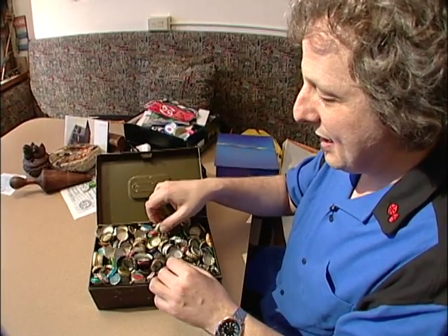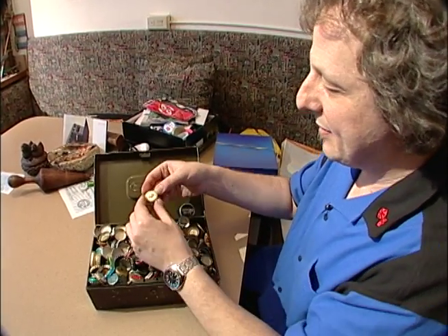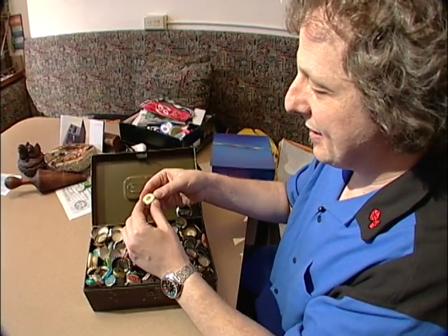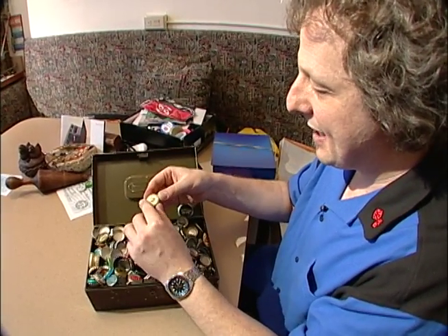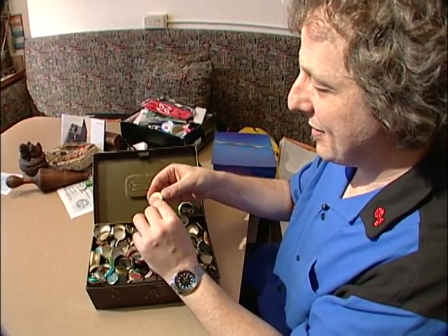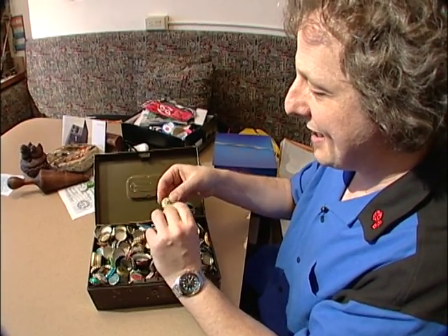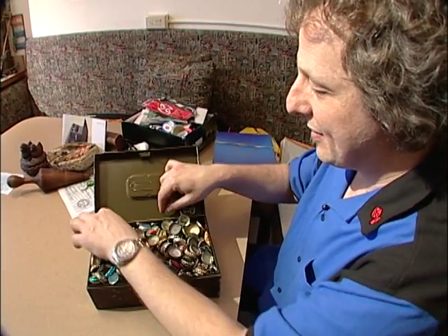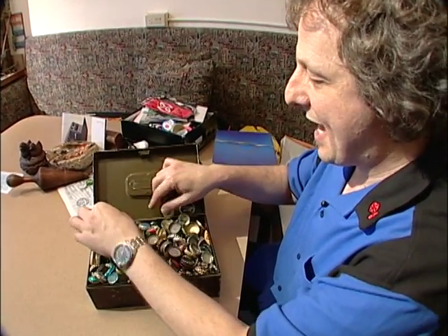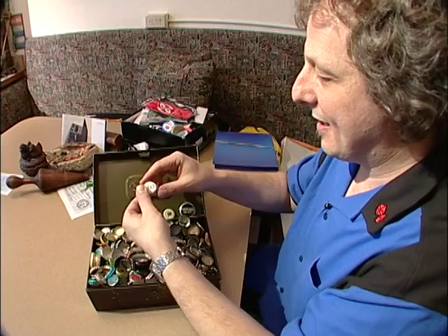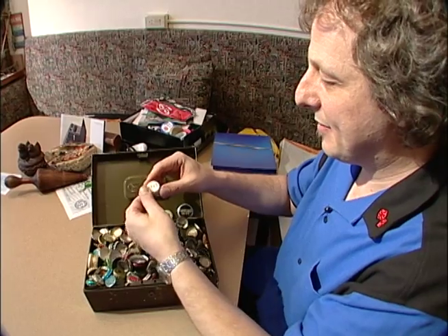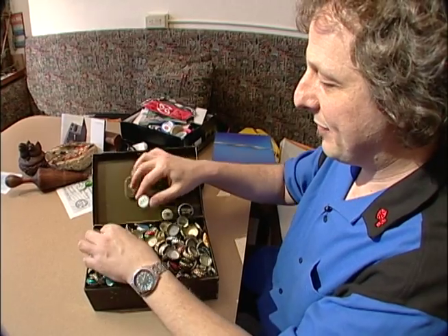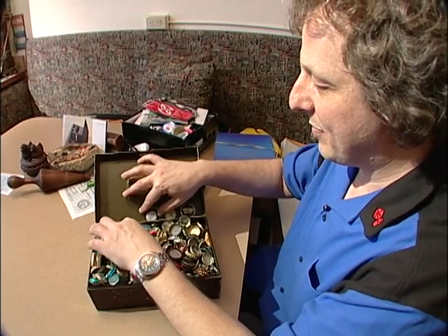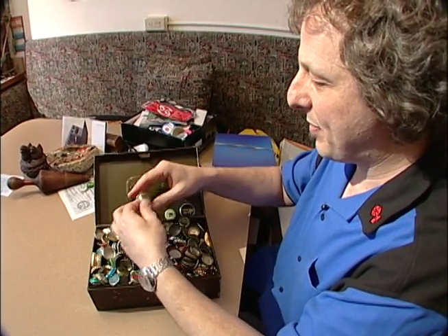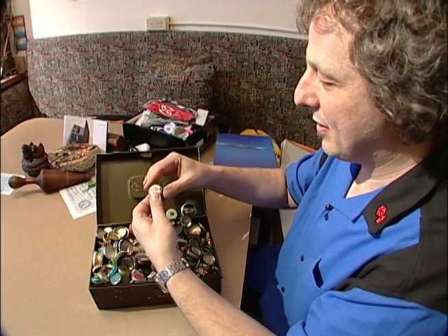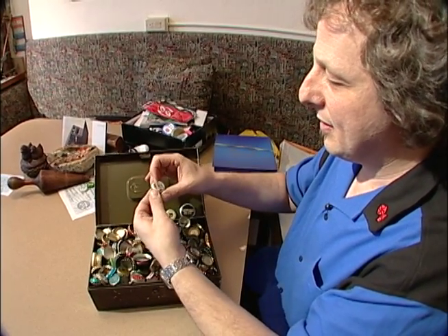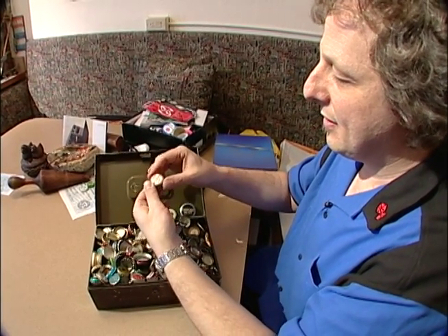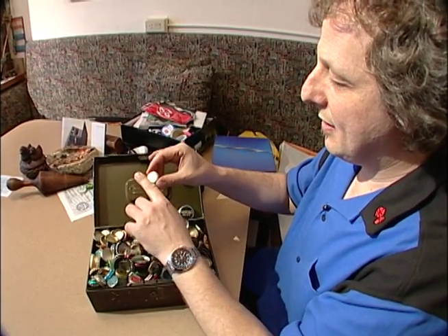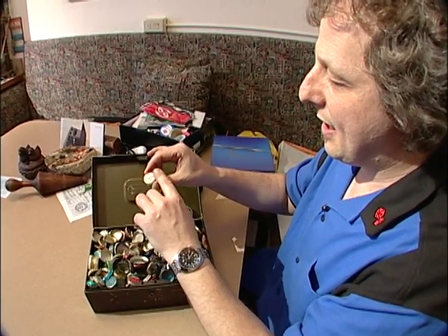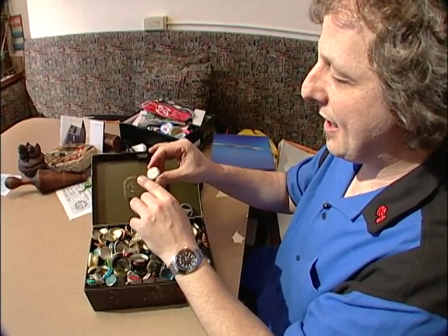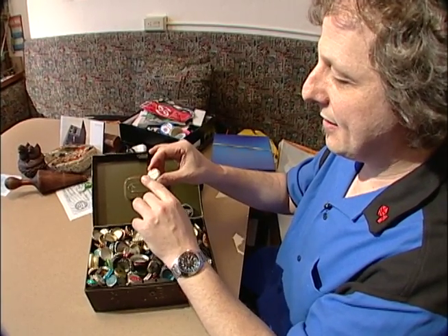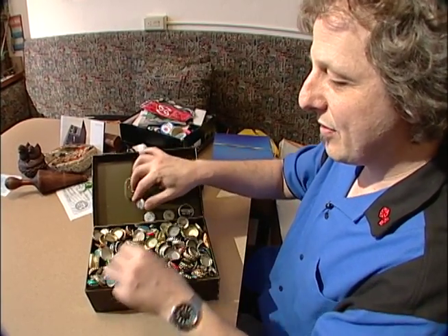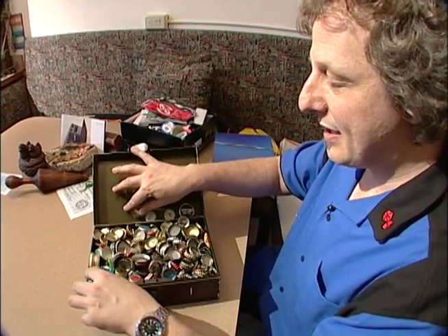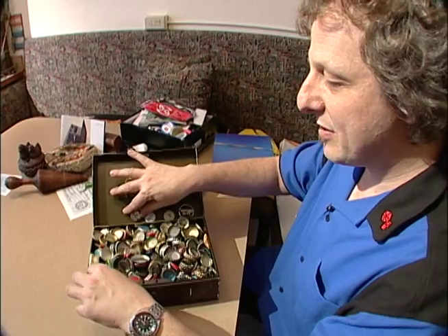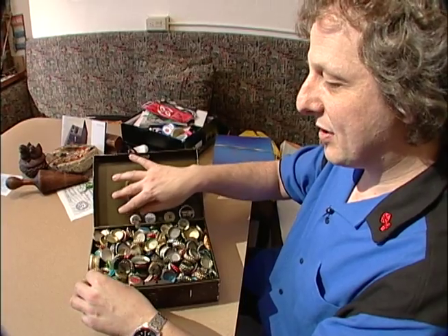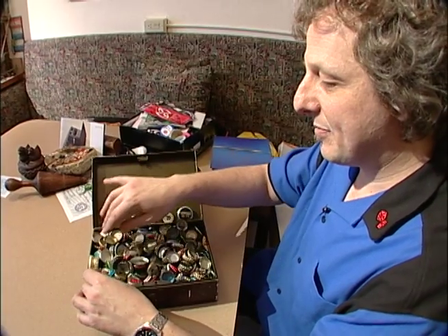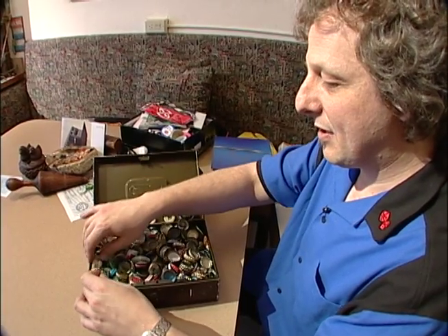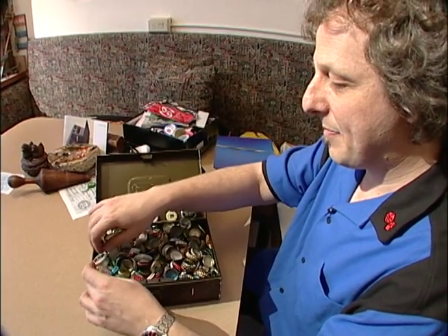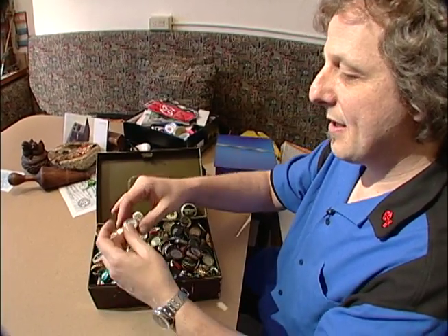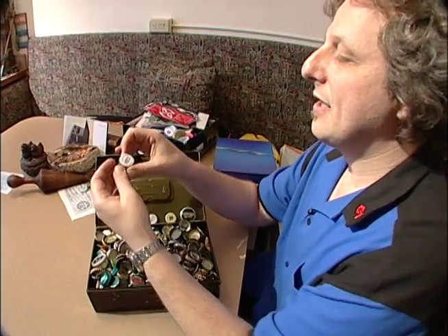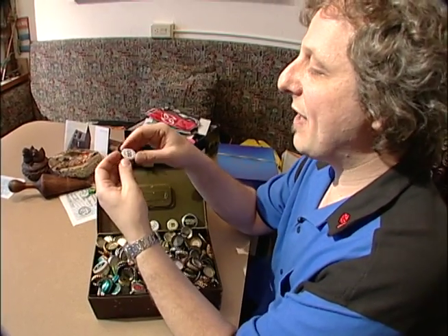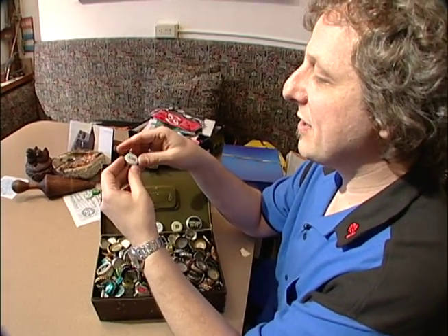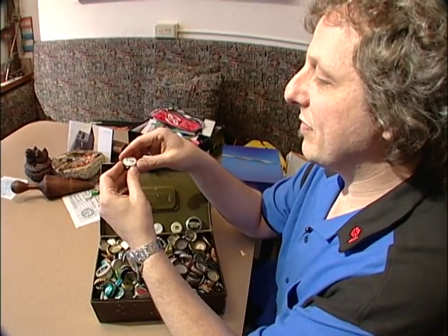You'll see that the tops are not dented. They're flat for the most part. And so I think that makes them more collectible. The graphics are beautiful.